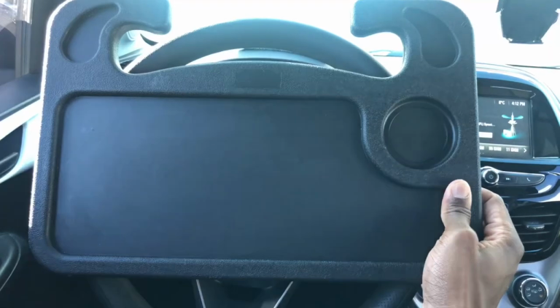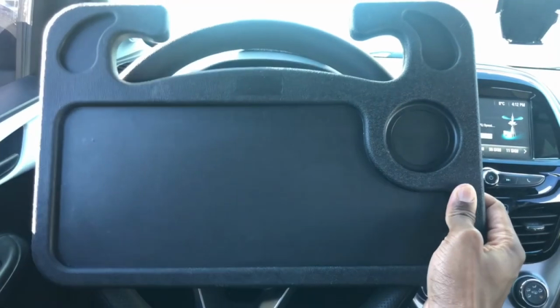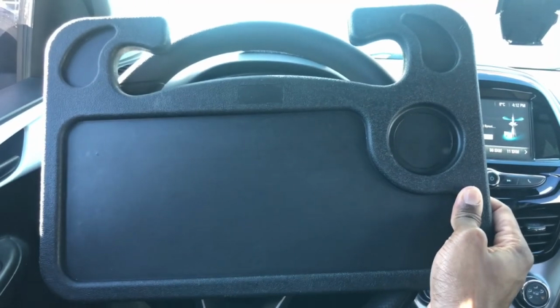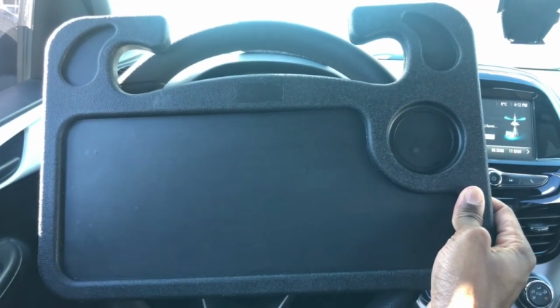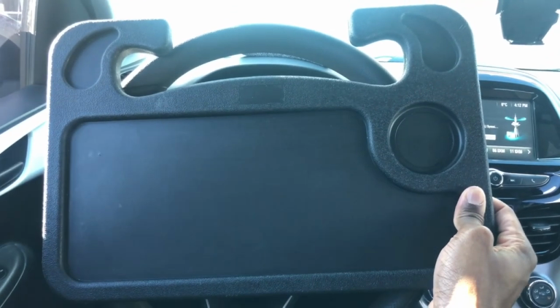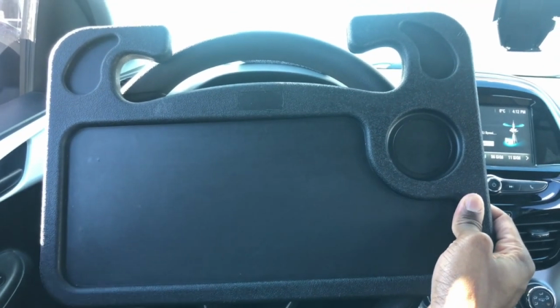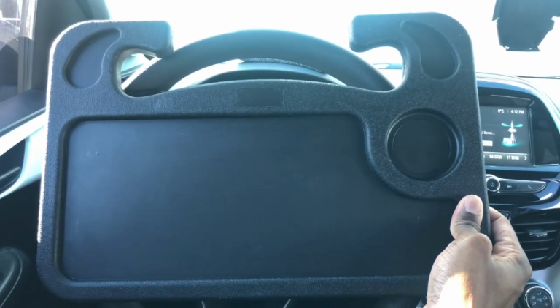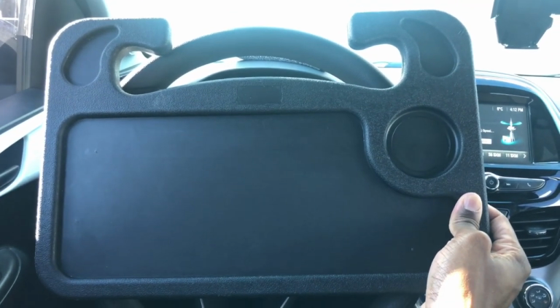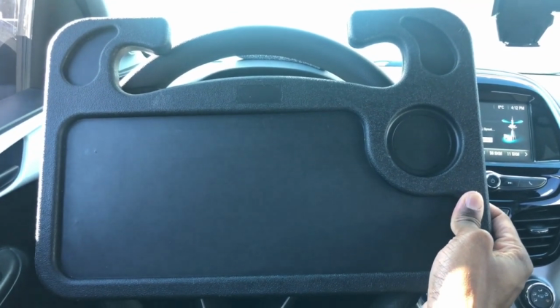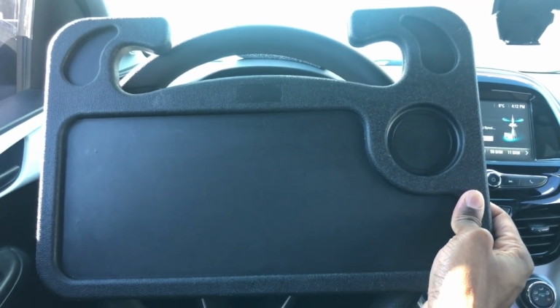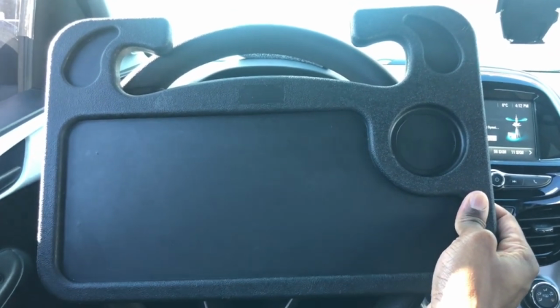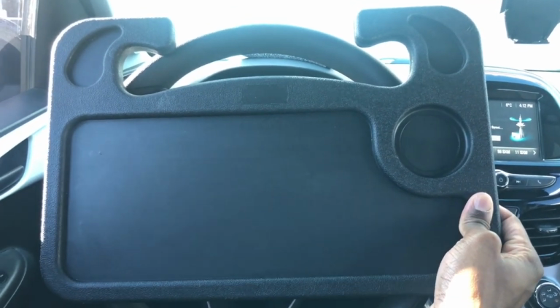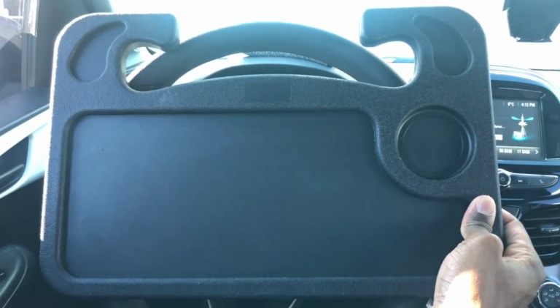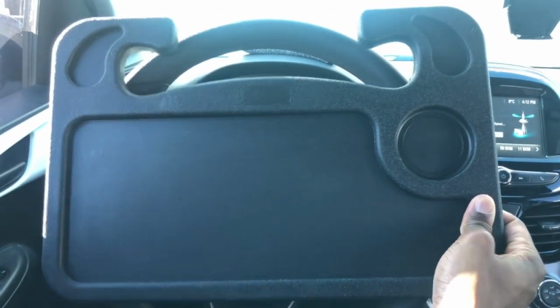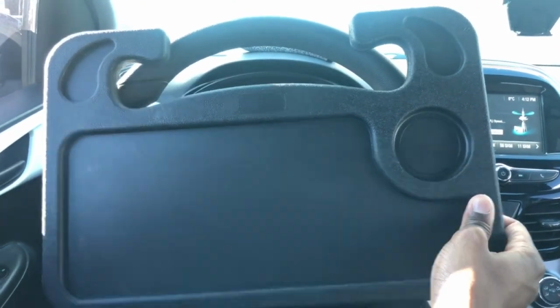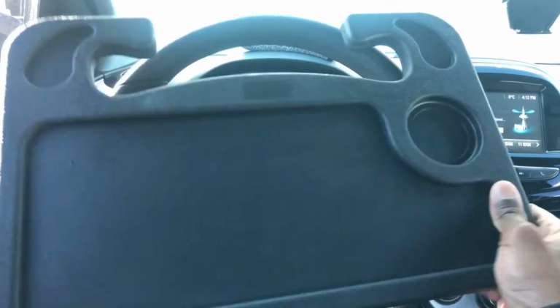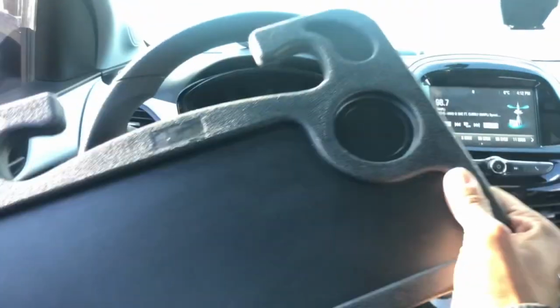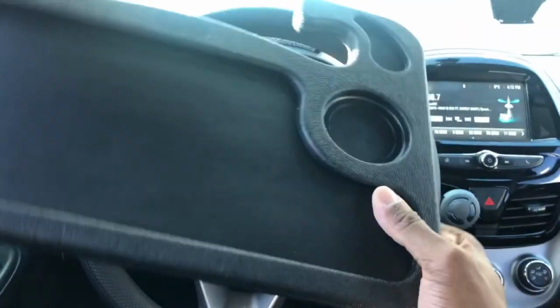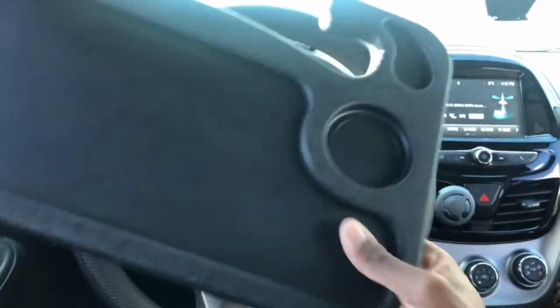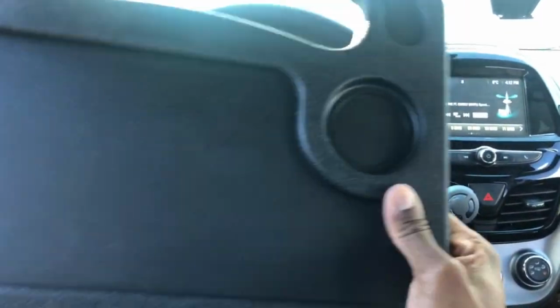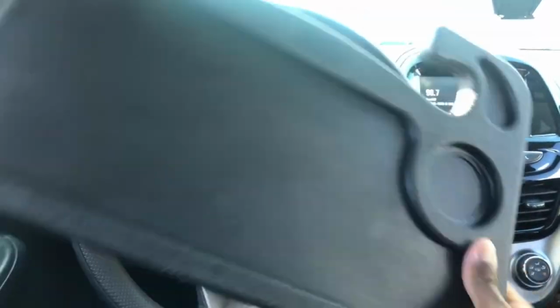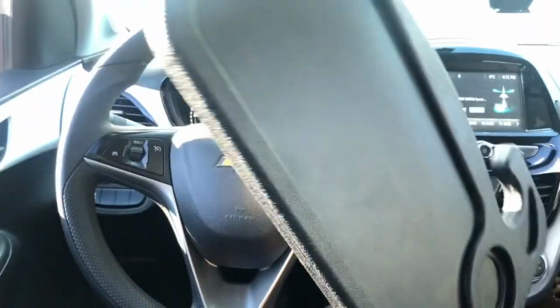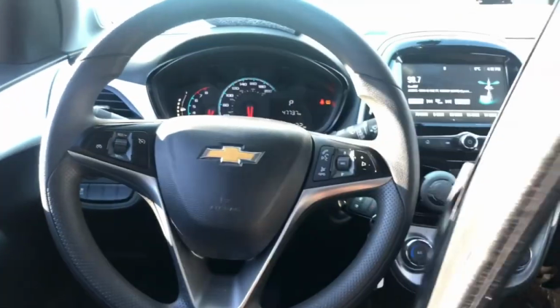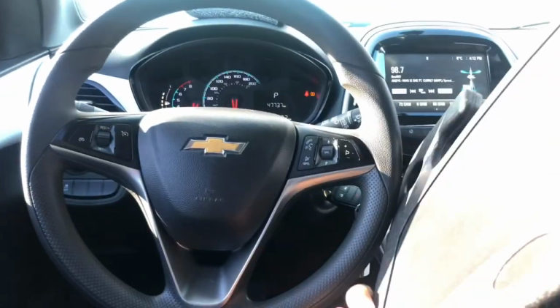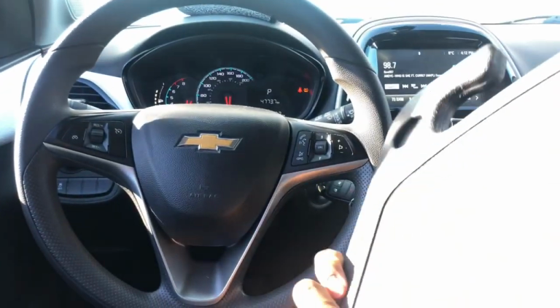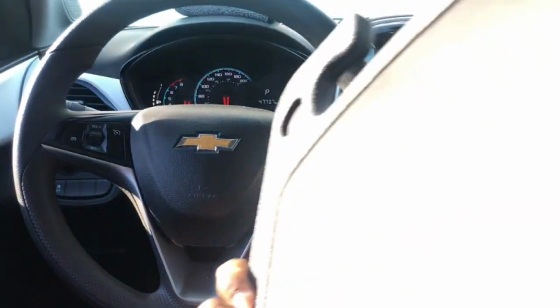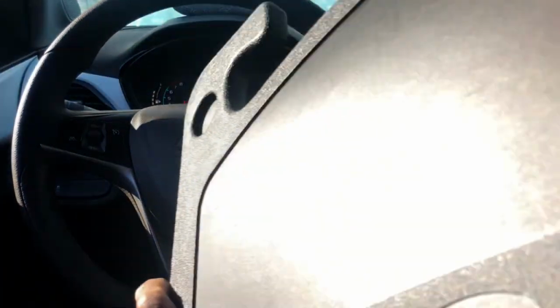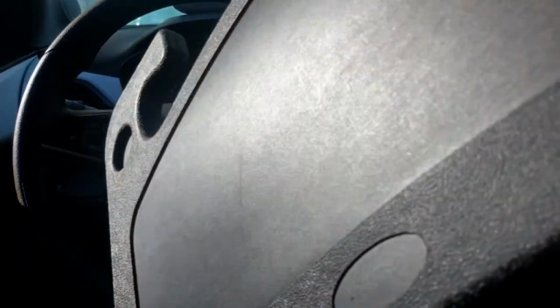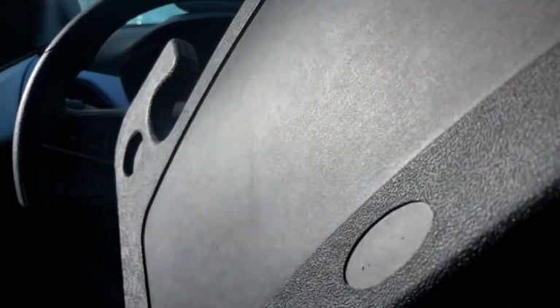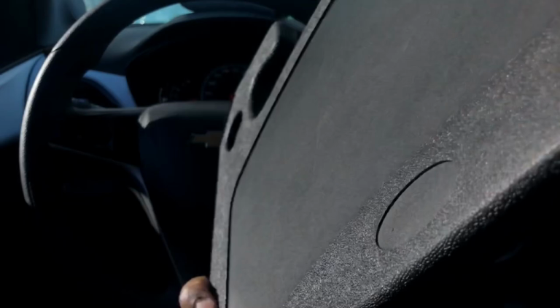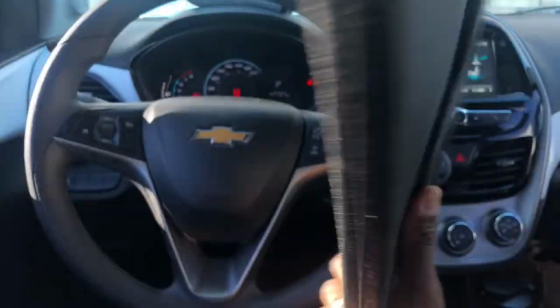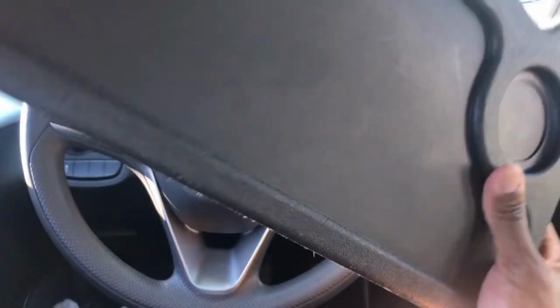Hello, in this quick video I'm going to show you how you can eat your lunch in your car. A lot of times we may have a short lunch break or just simply want to eat something quickly. Here's how you do it.